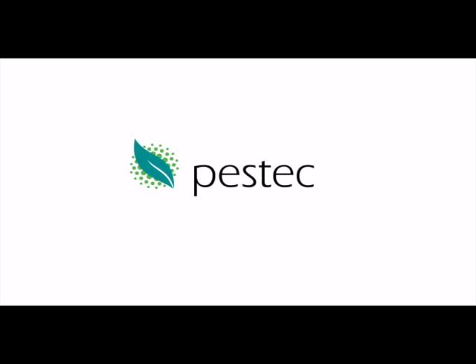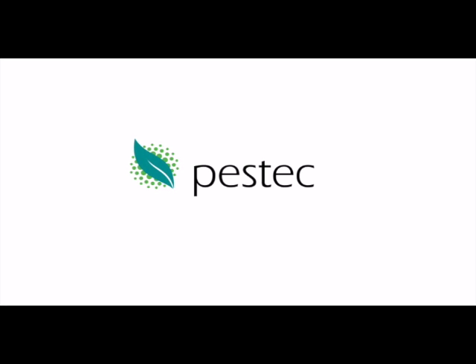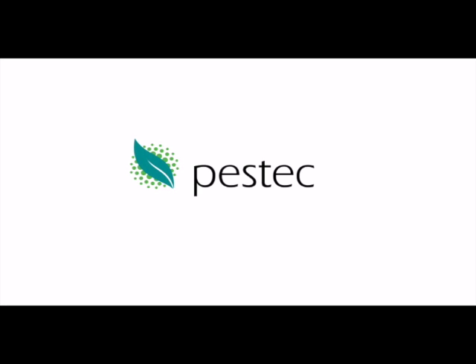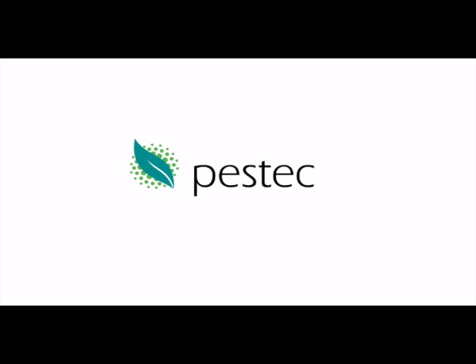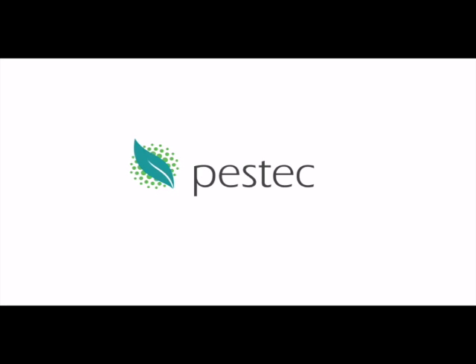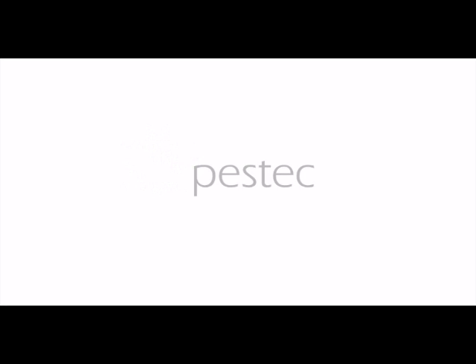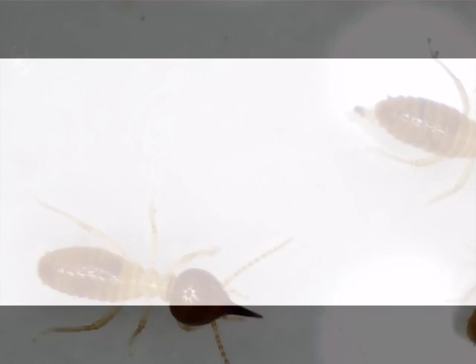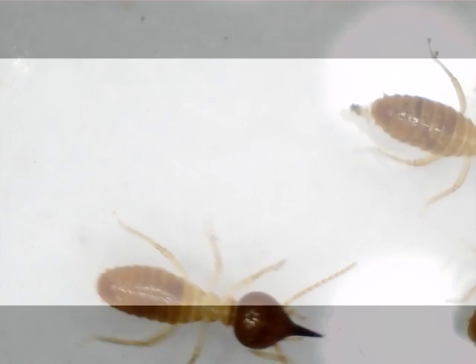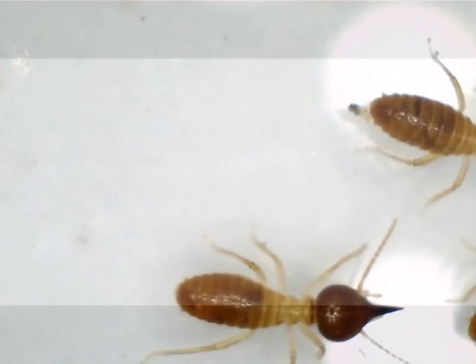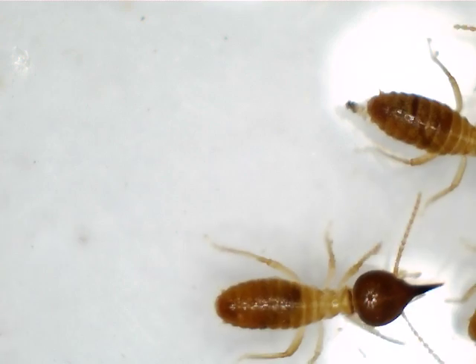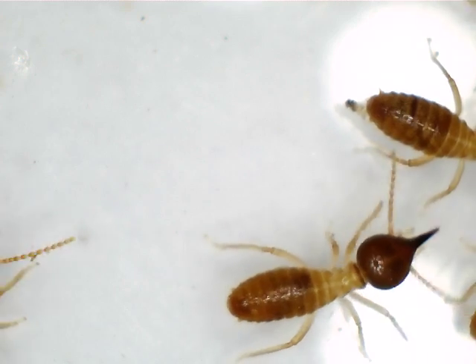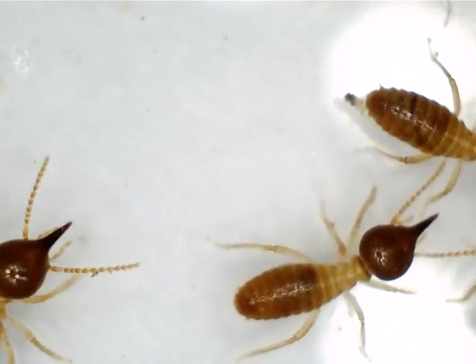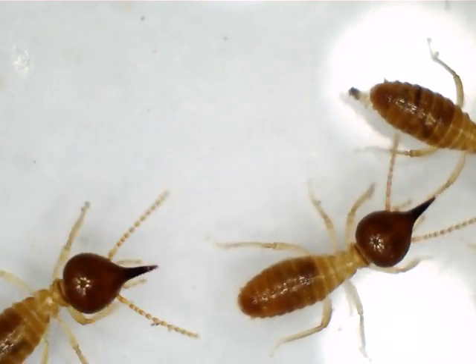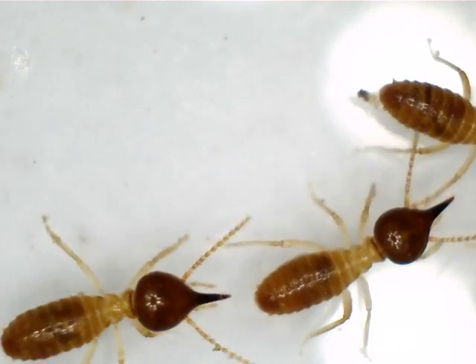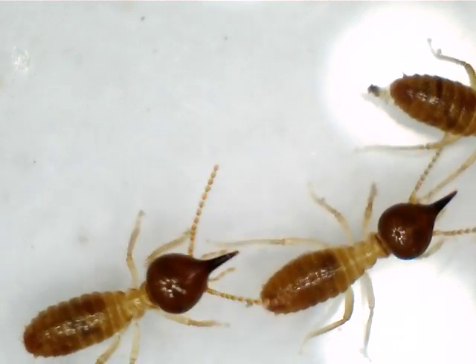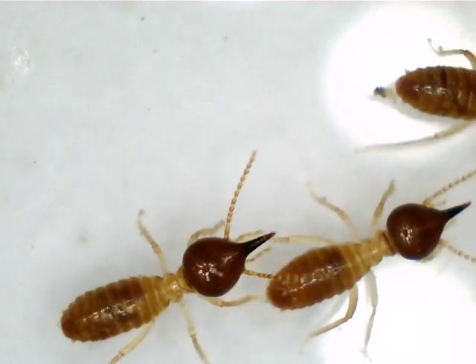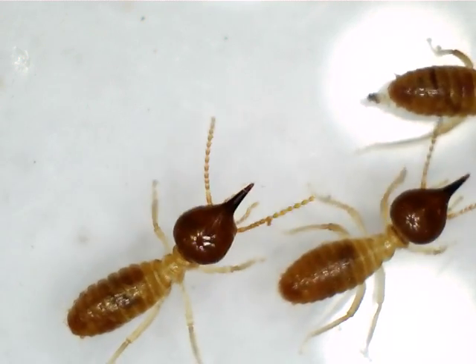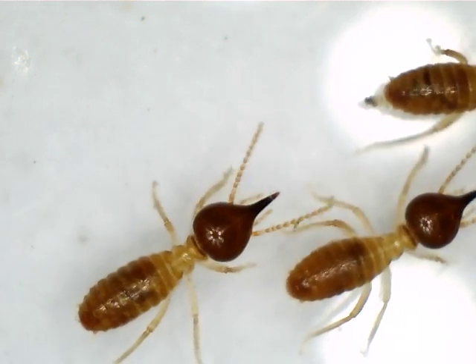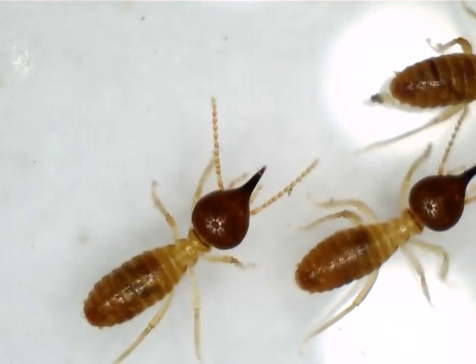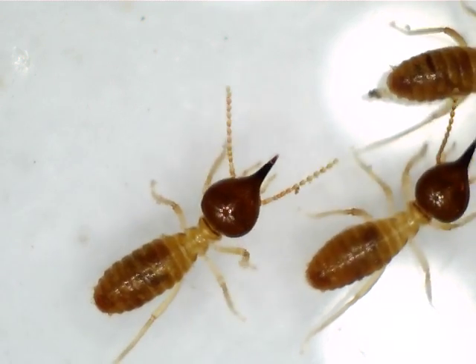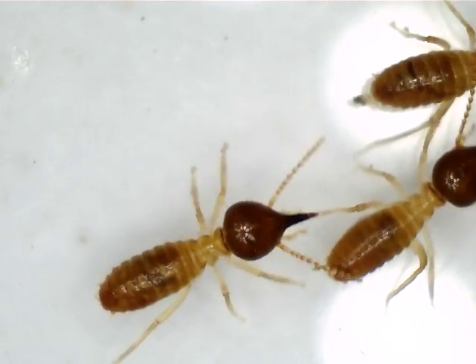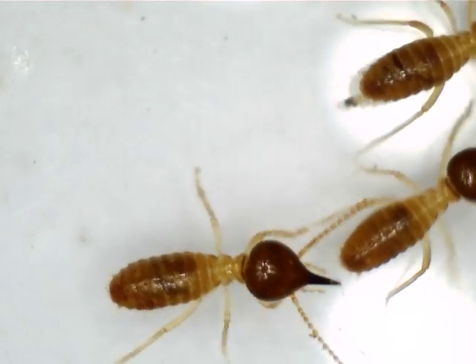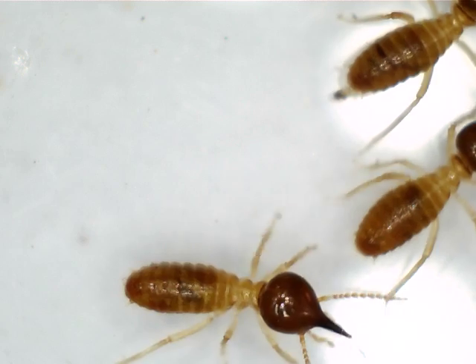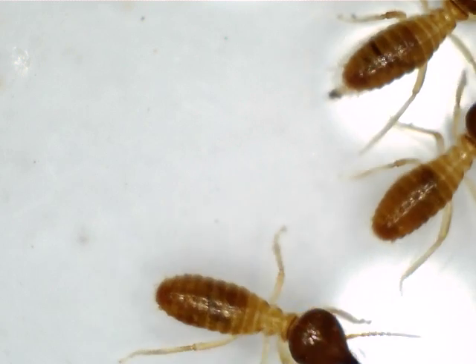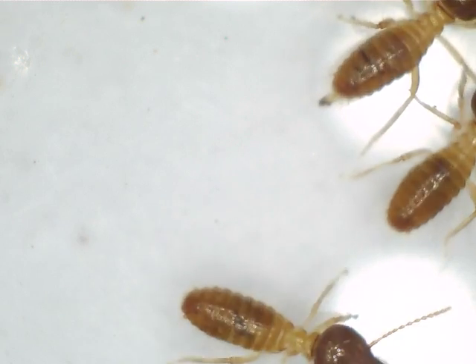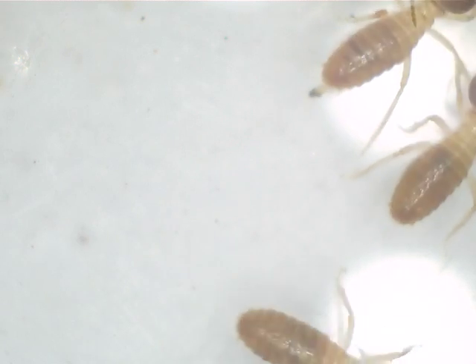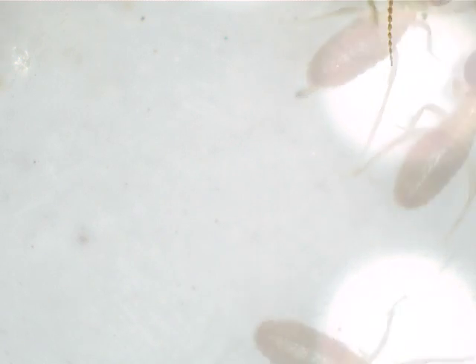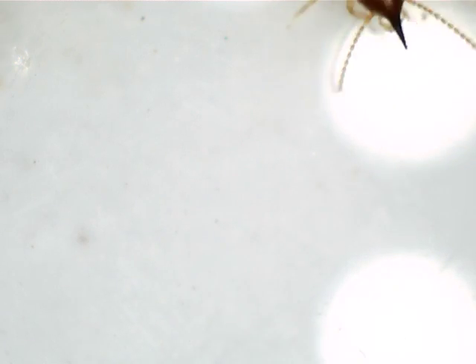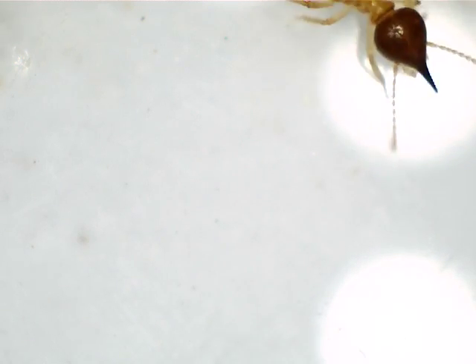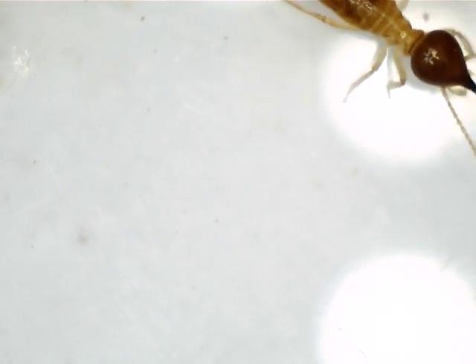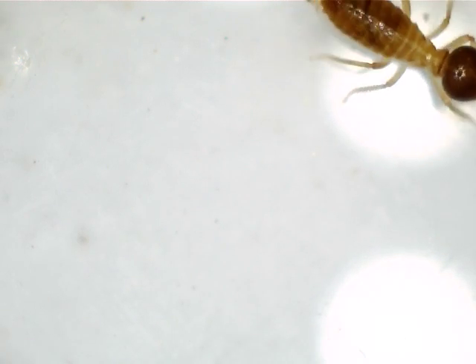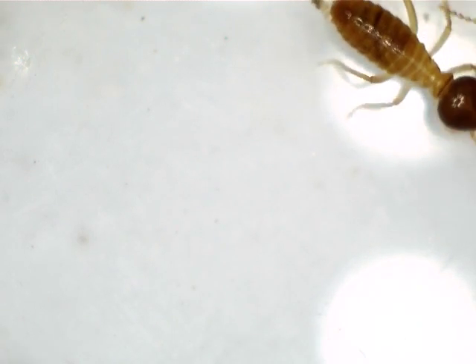Hello and welcome to another Pestec termite control video. You can see some termites there — soldier termites they are.